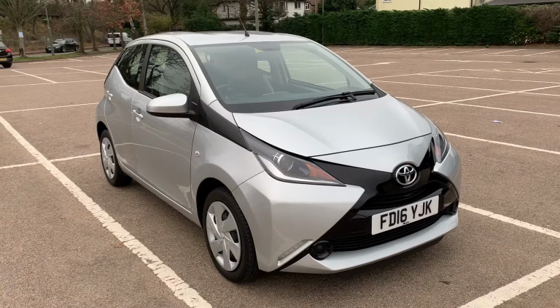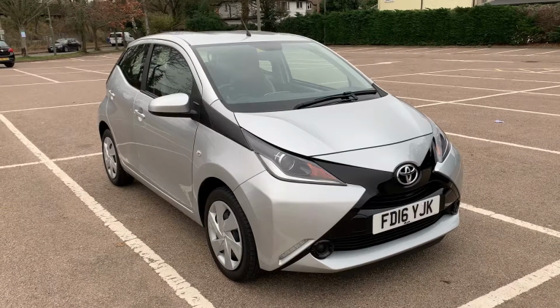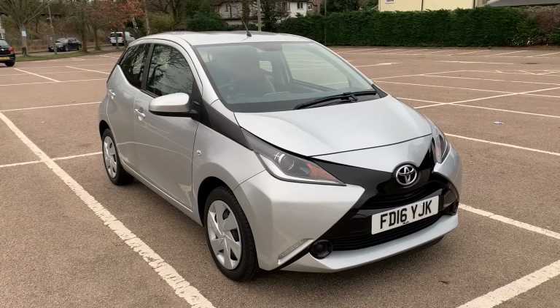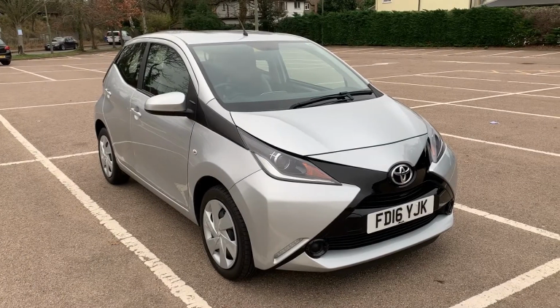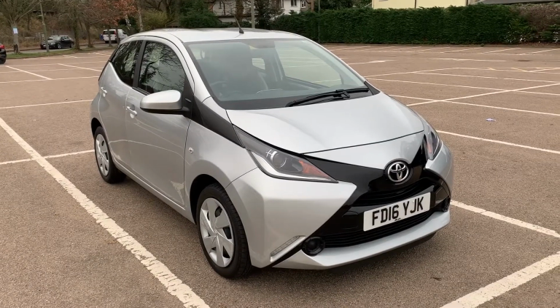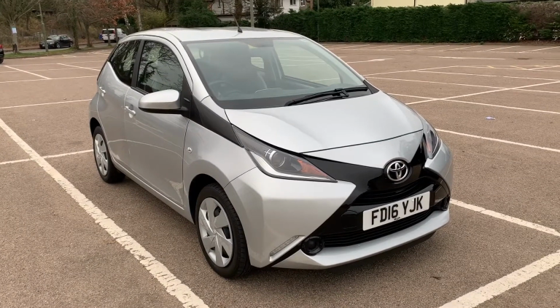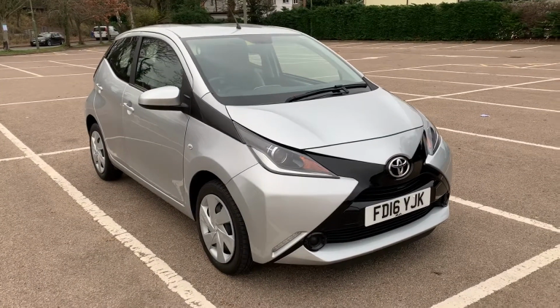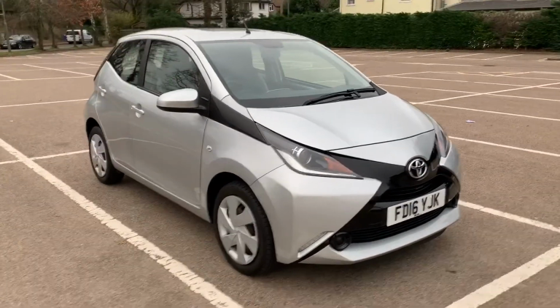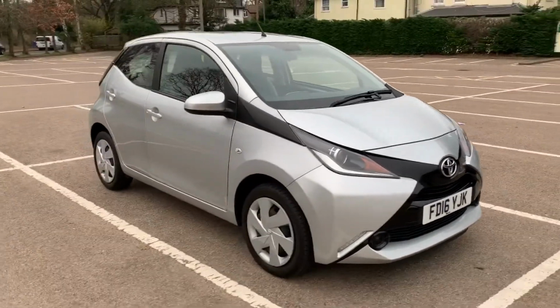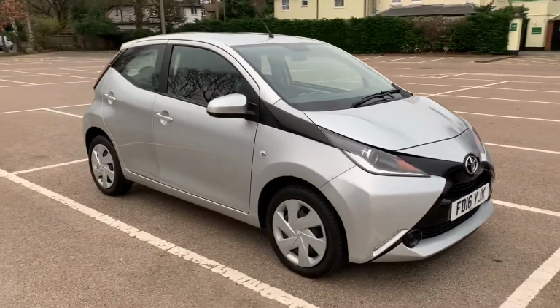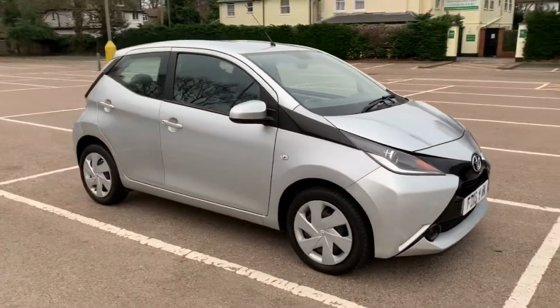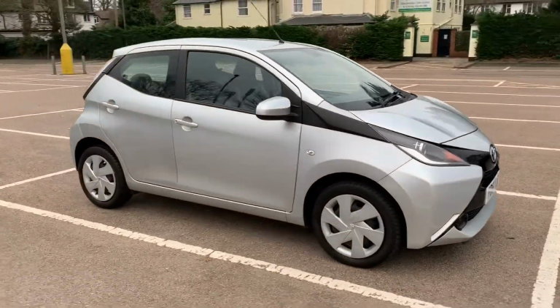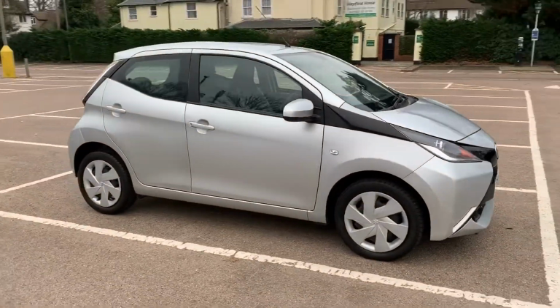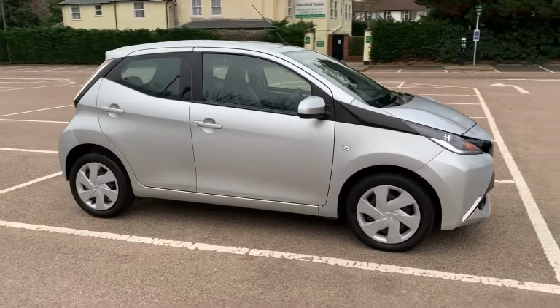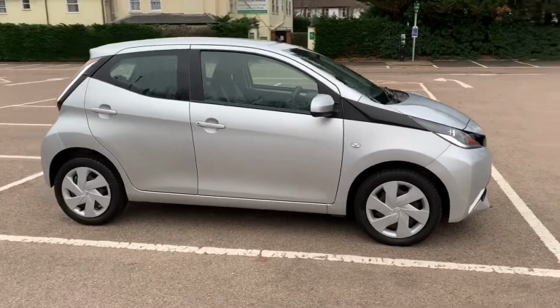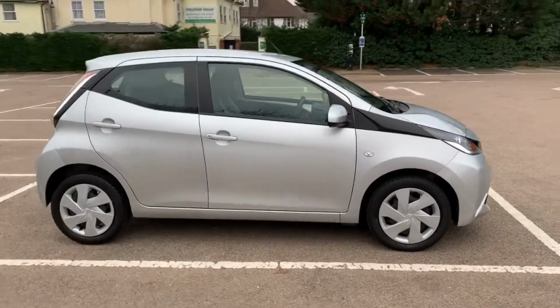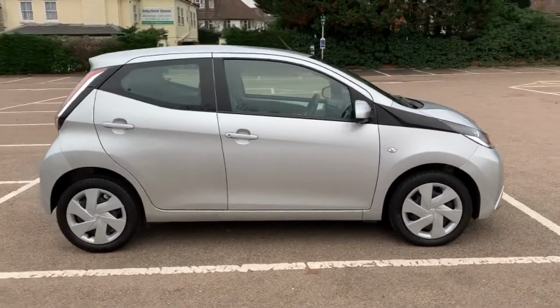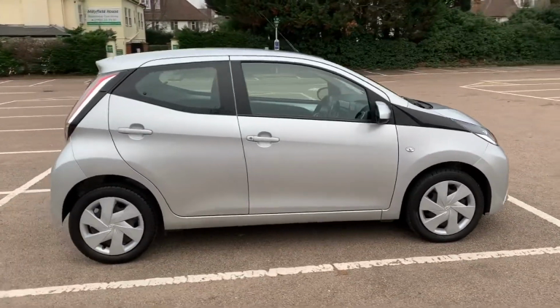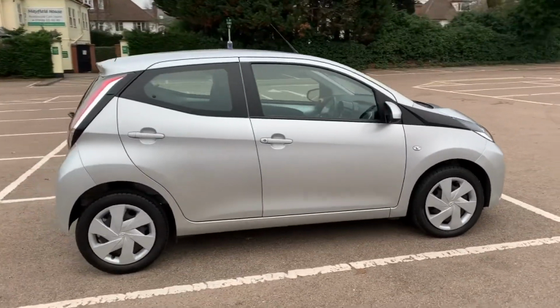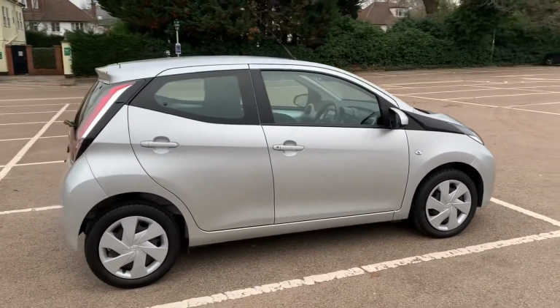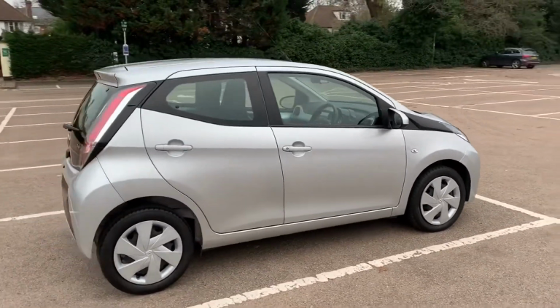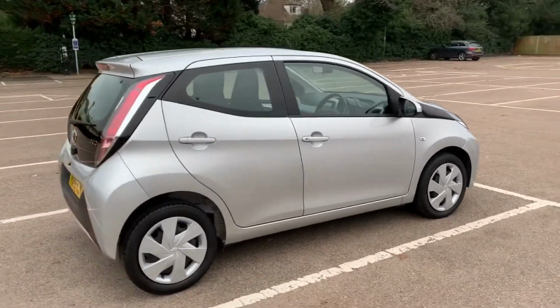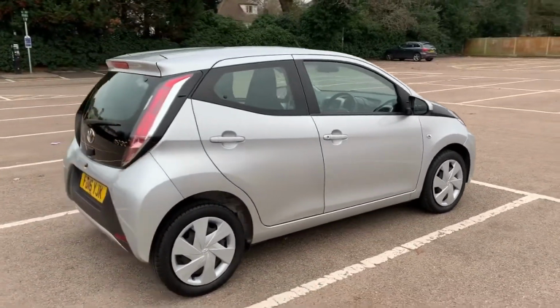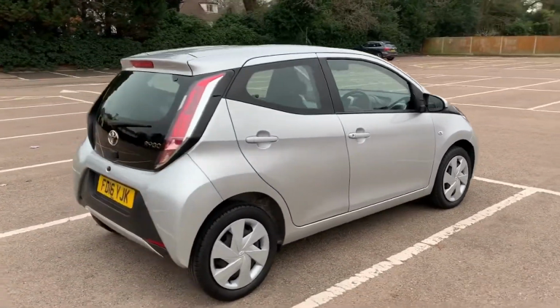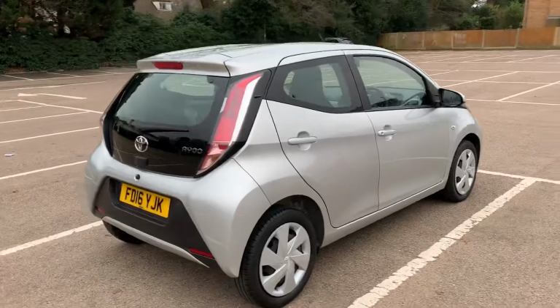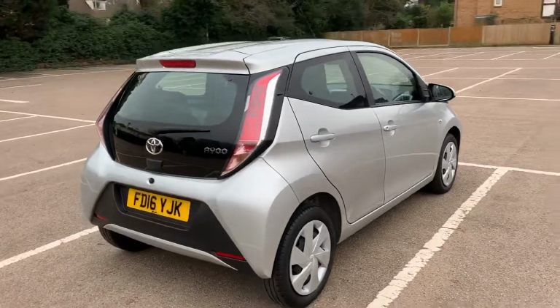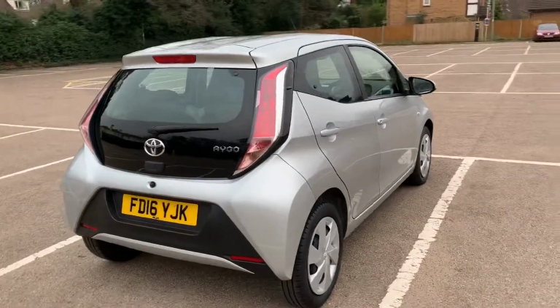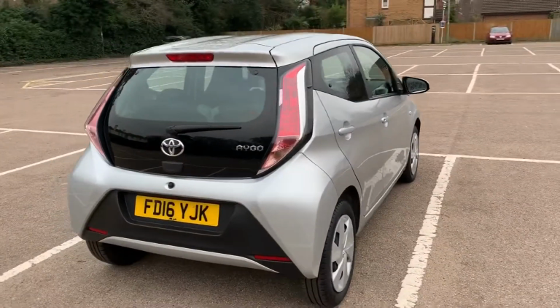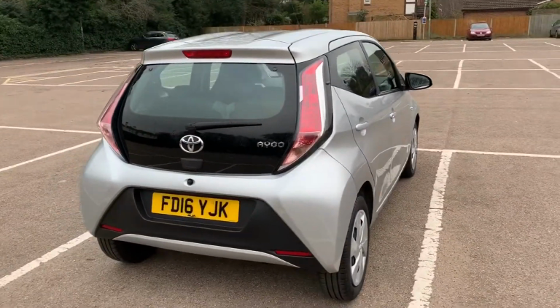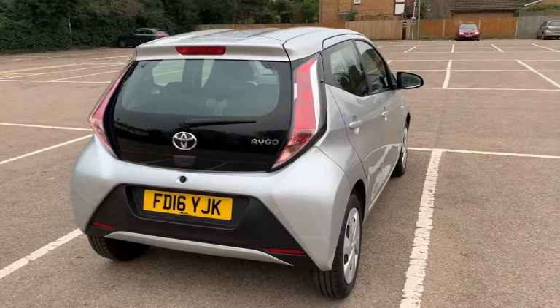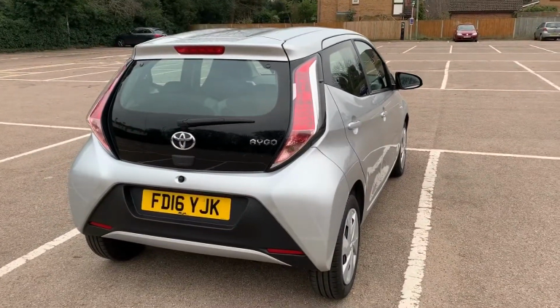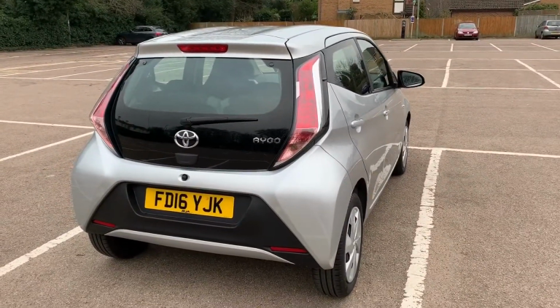Here we have the Toyota Aygo X-Play on a 16 plate. I'm going to start off by showing you around the outside of the car and then we'll hop in and run through some controls on the inside. From the outside you can see that it's a five-door car. Let's start off inside the boot and then work around the rest of the car from there.